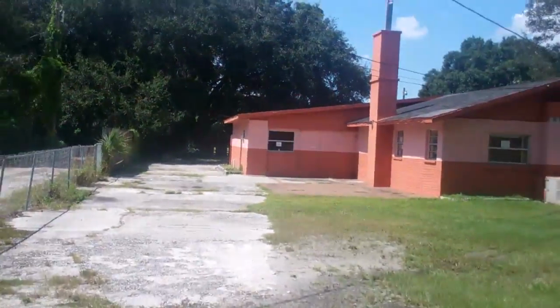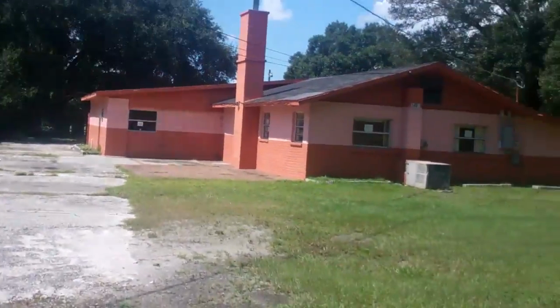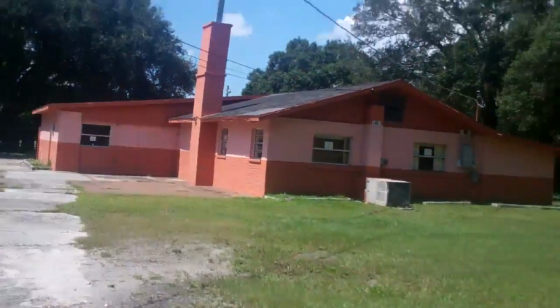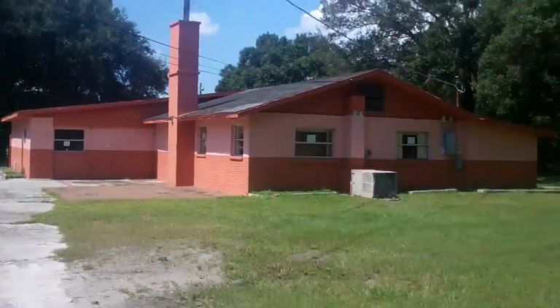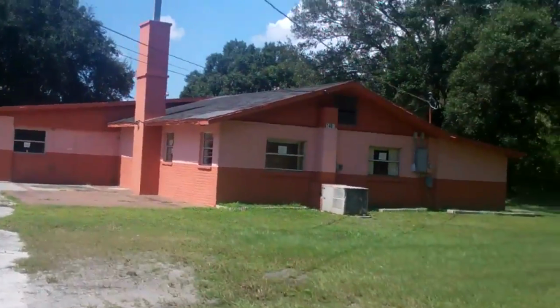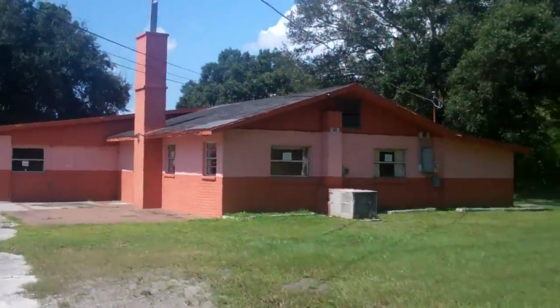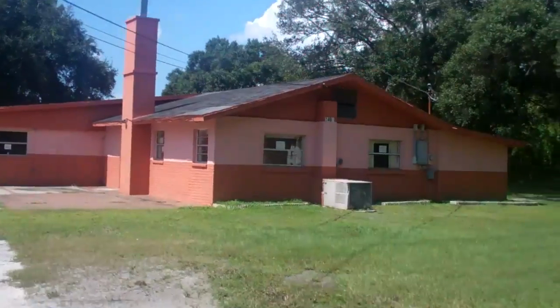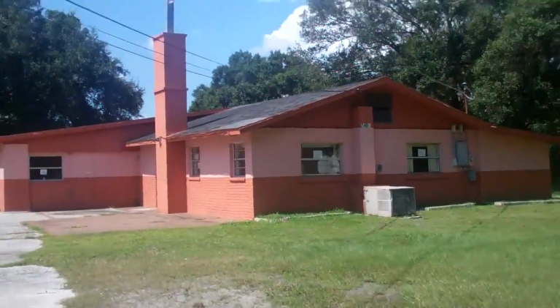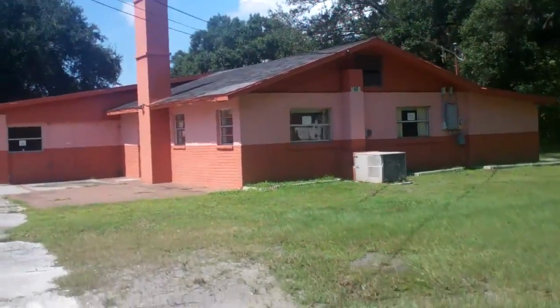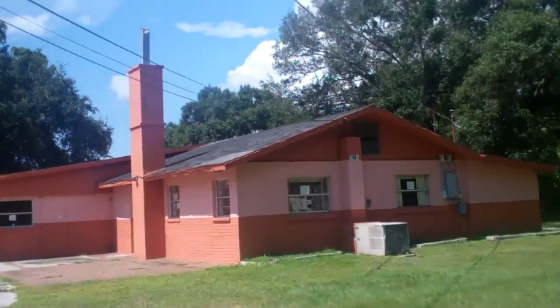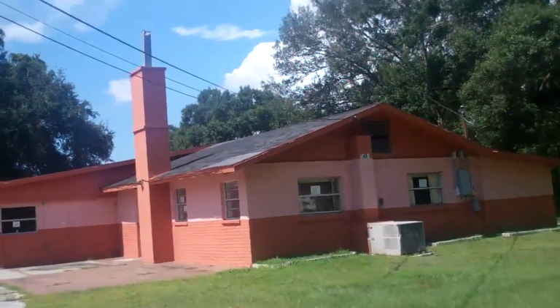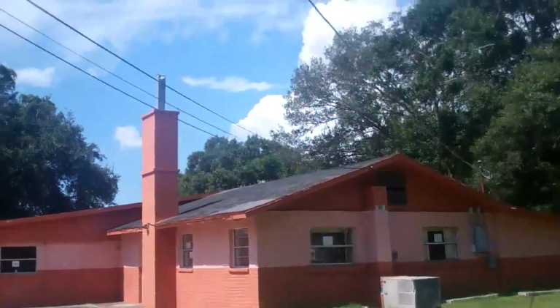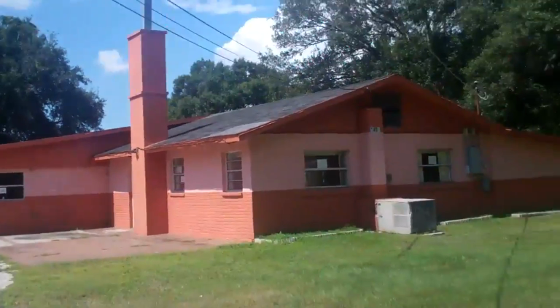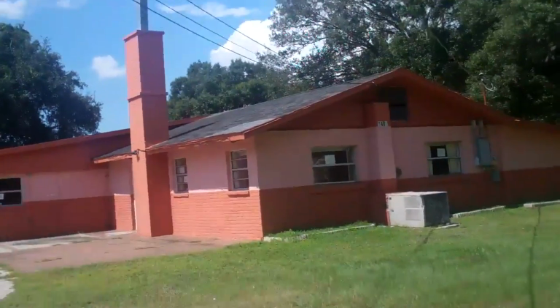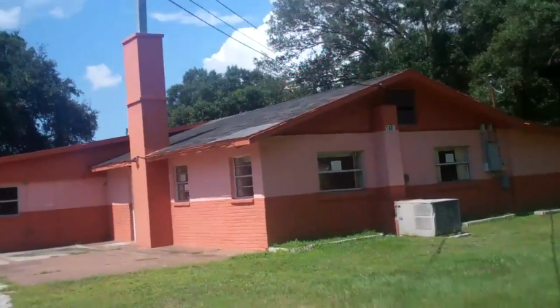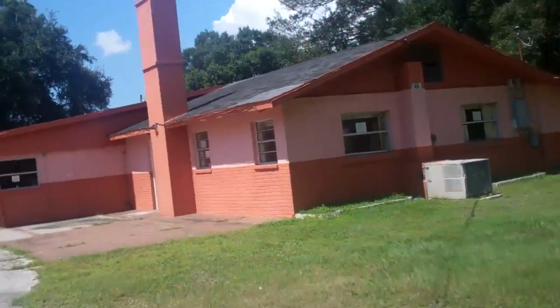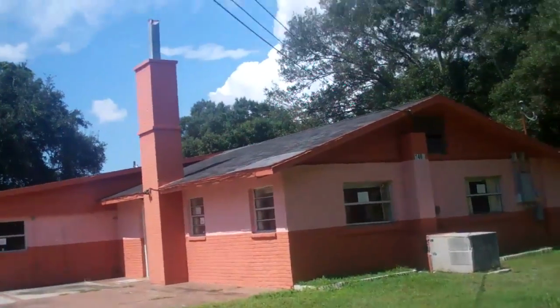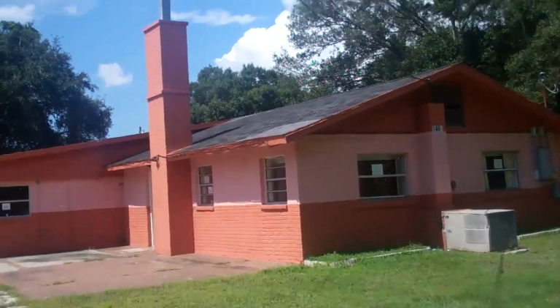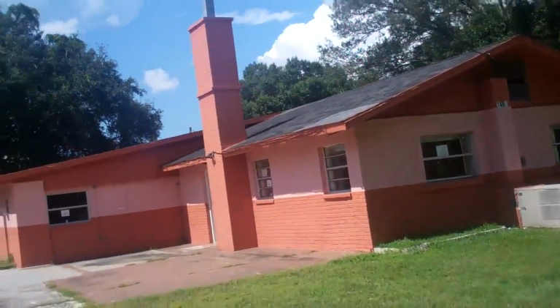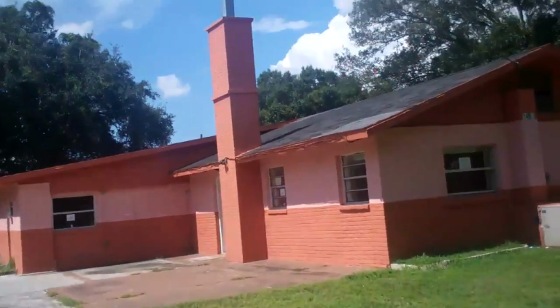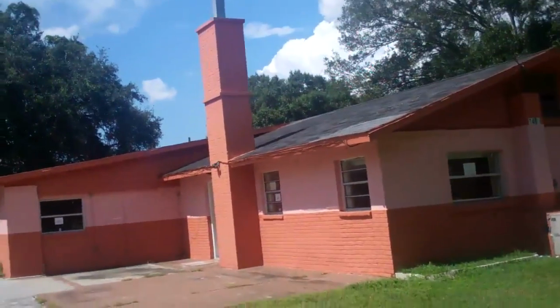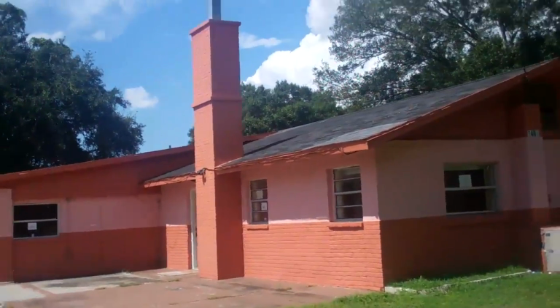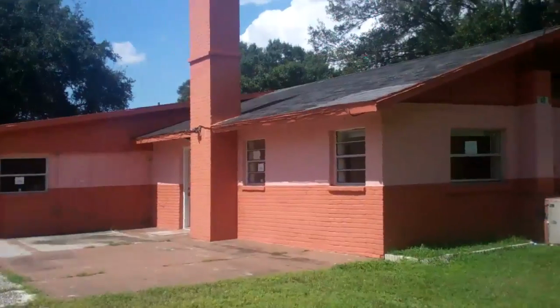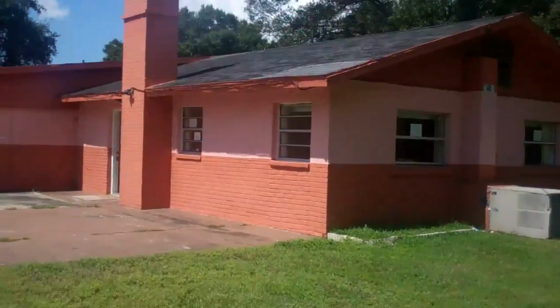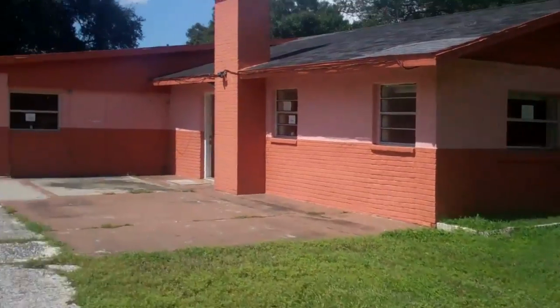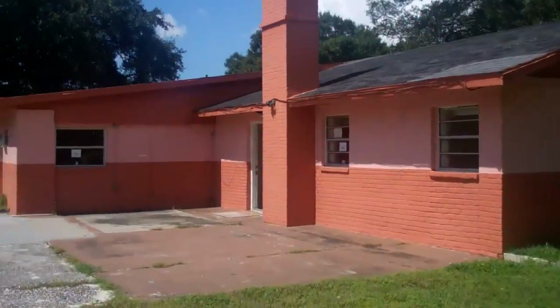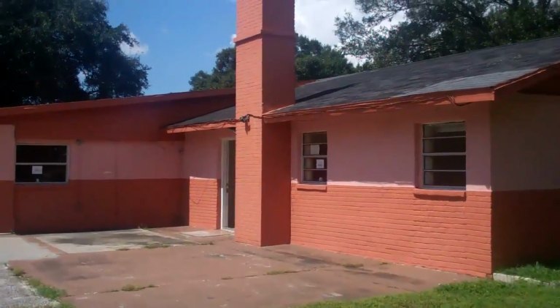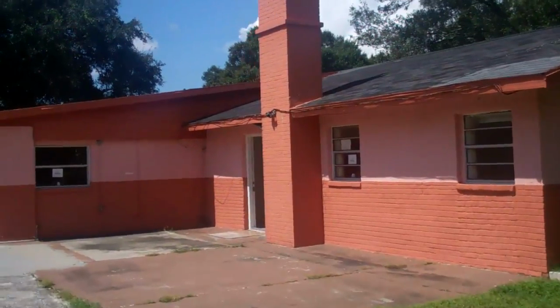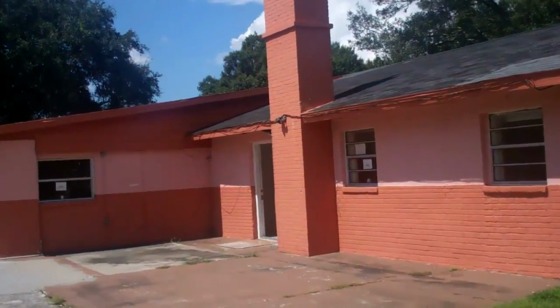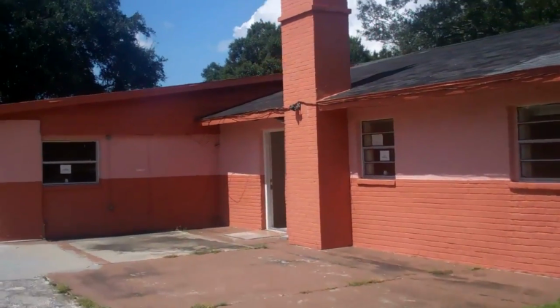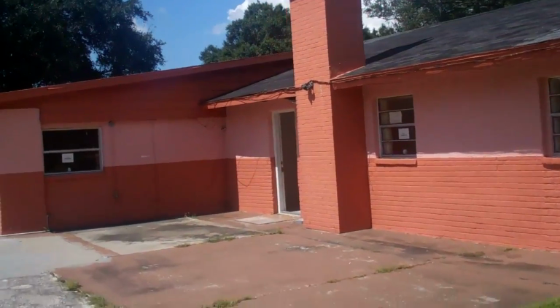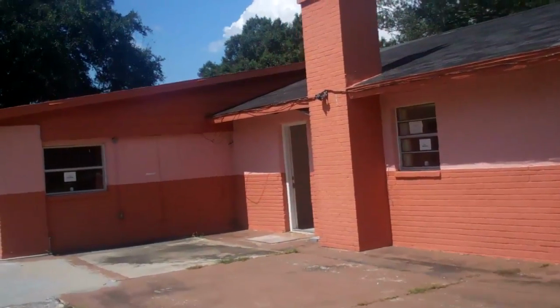This place has a lot of room. And for $49,900, this one won't last long for sure.